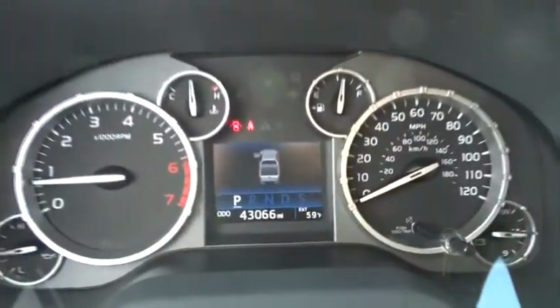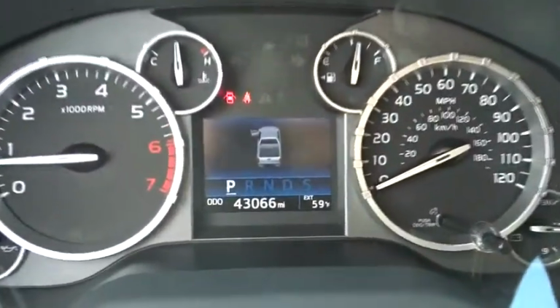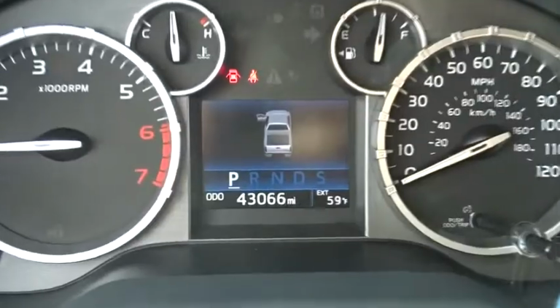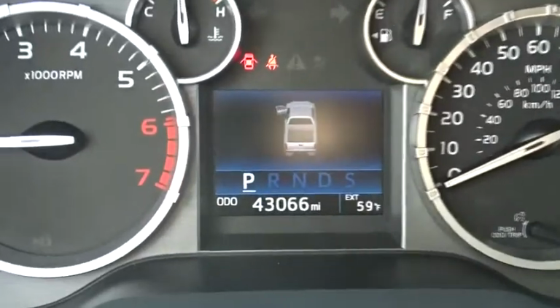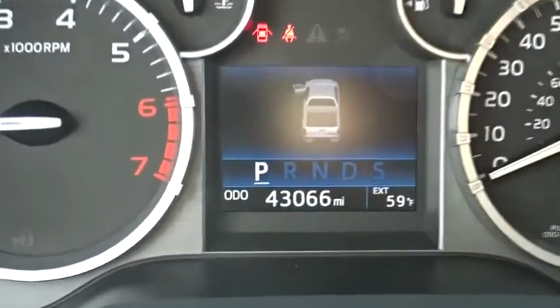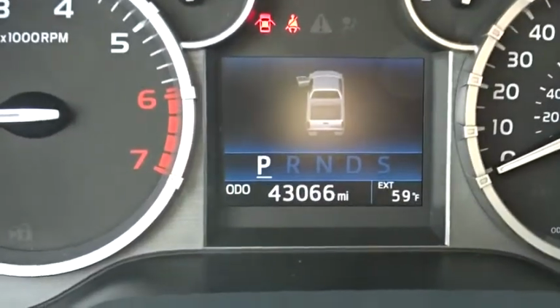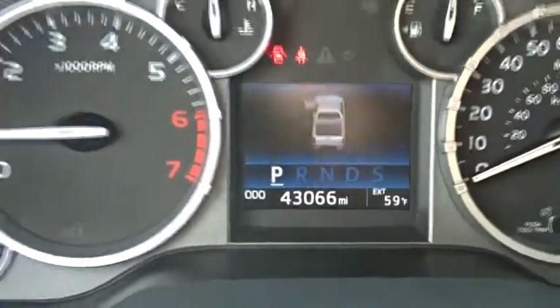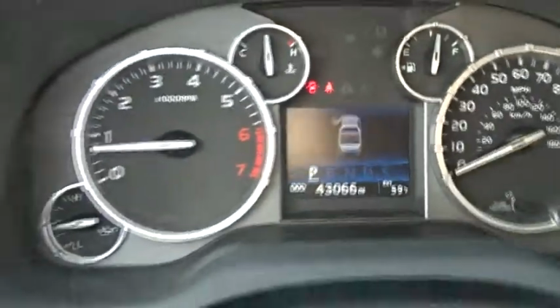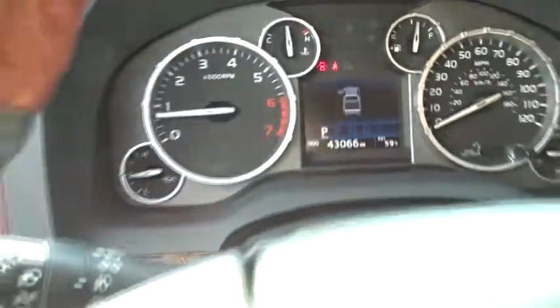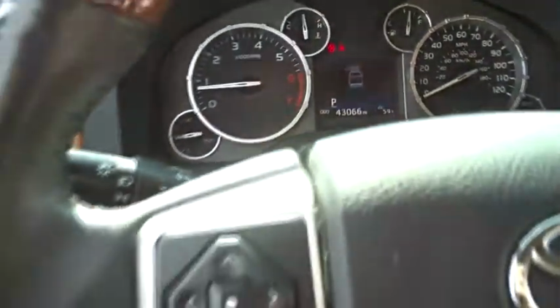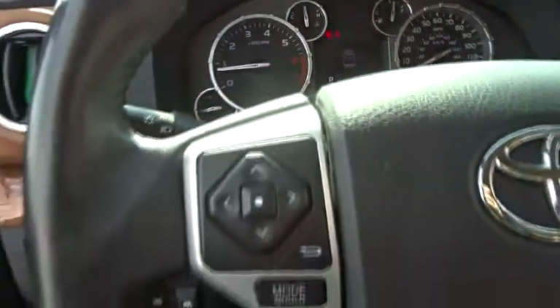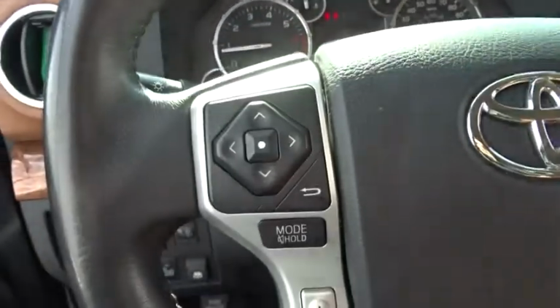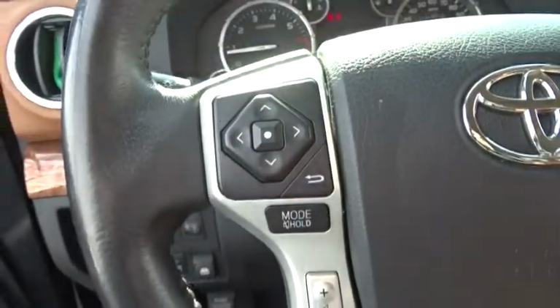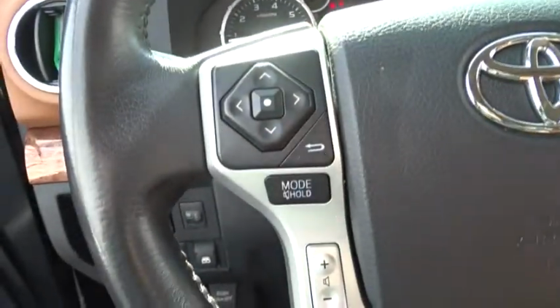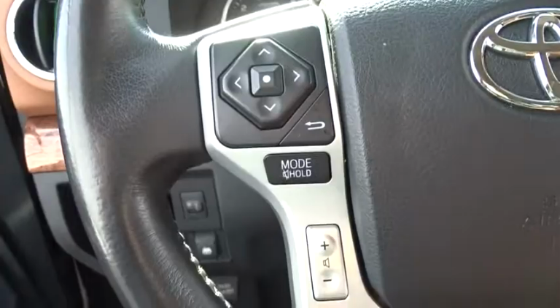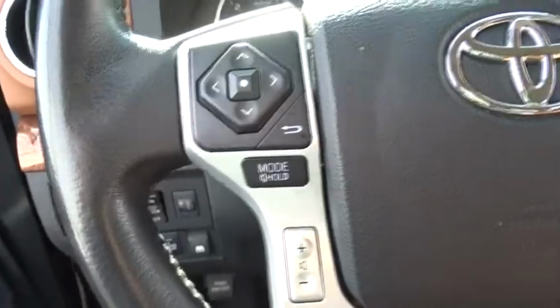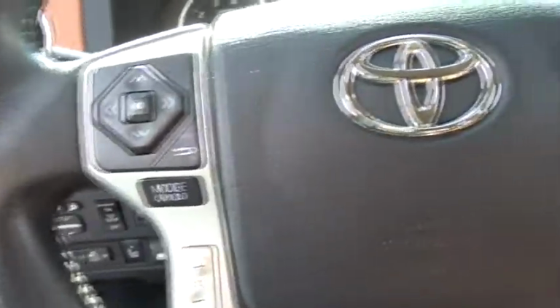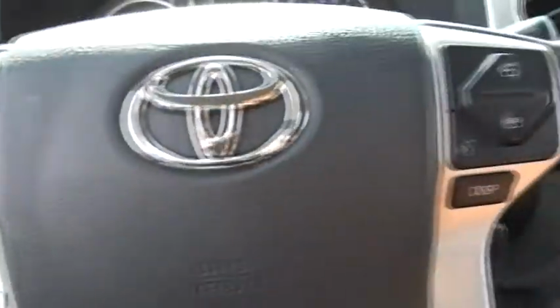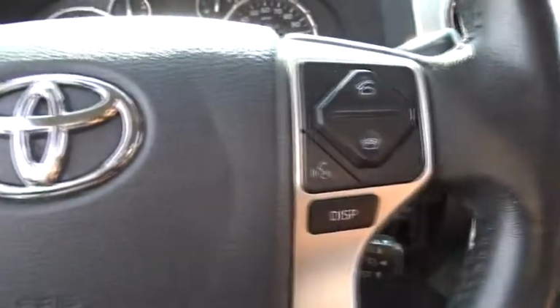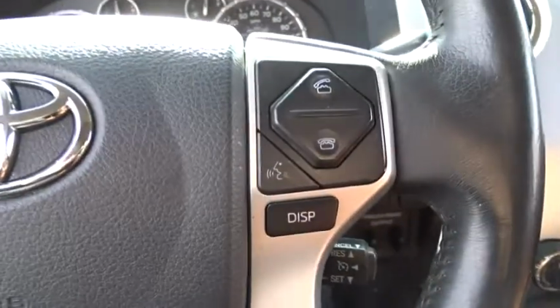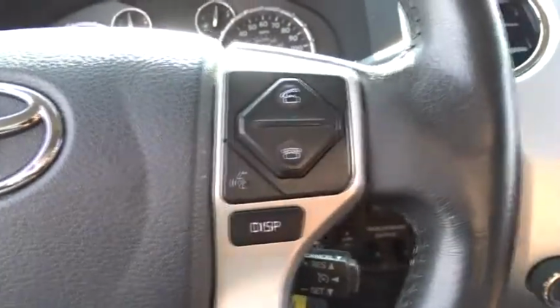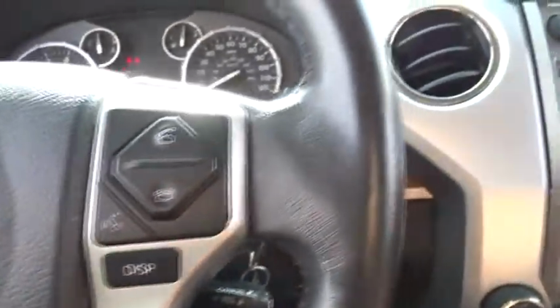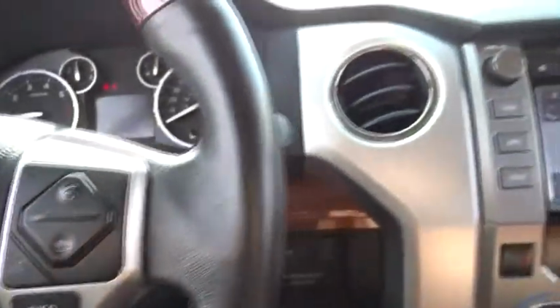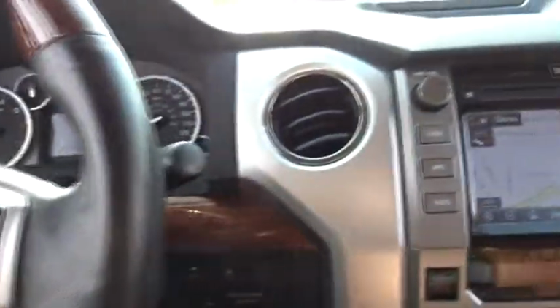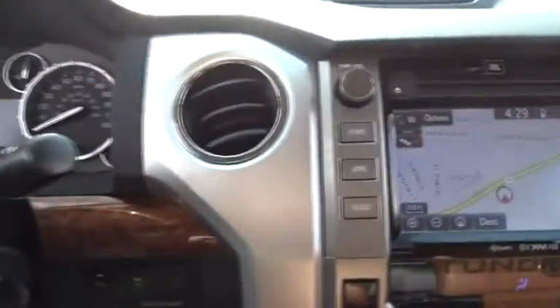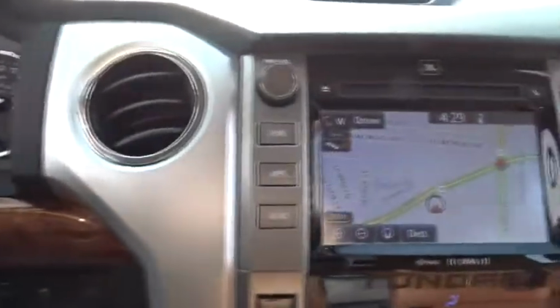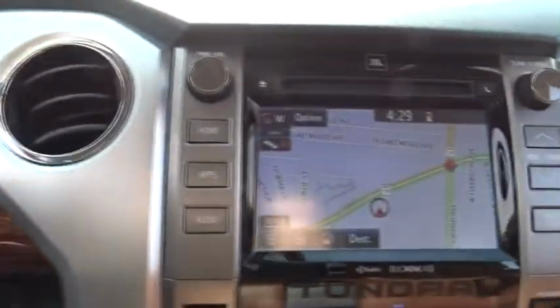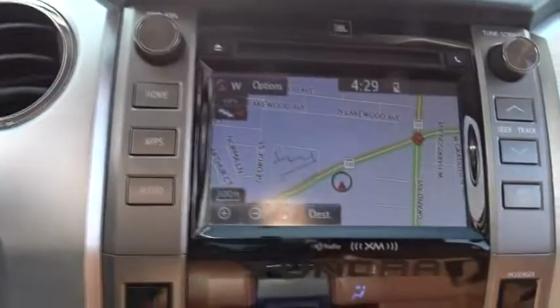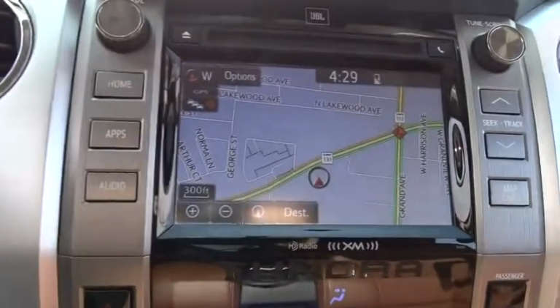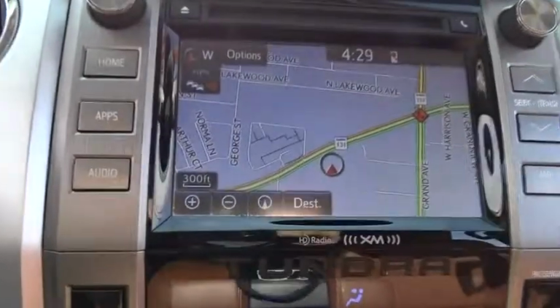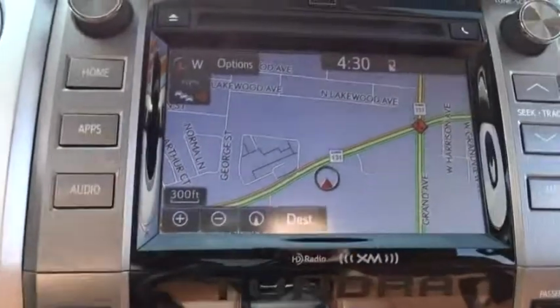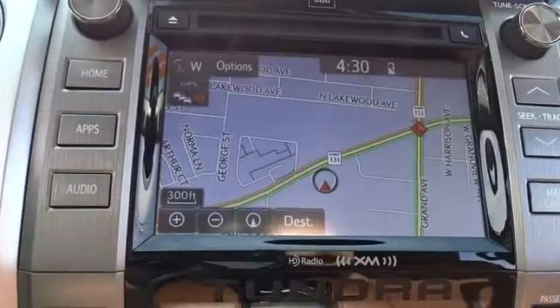Here are some of this vehicle's great options: power passenger seat, backup camera, navigation system, traction control, stability control, steering wheel audio controls, keyless entry, anti-lock braking system, and tow hitch.